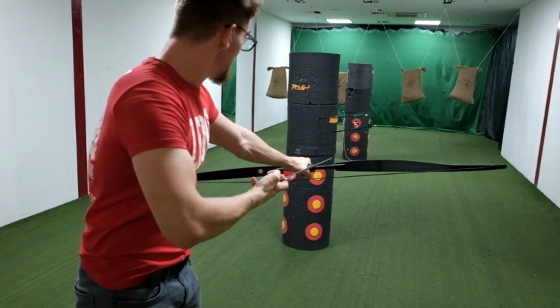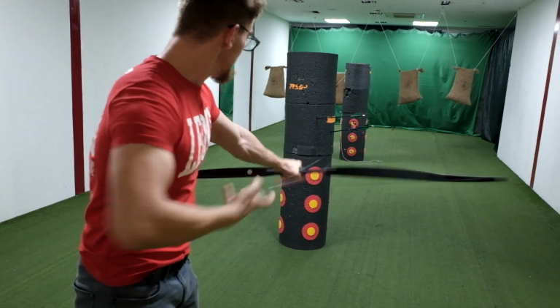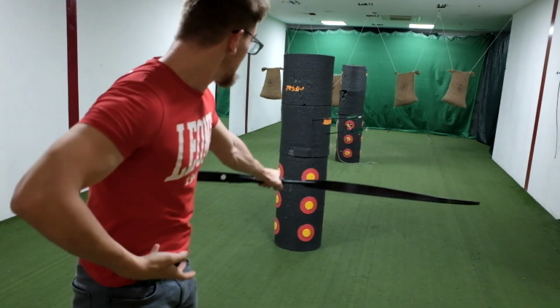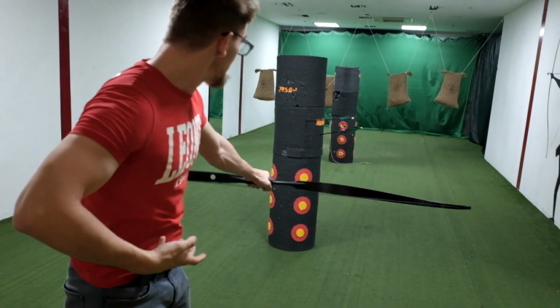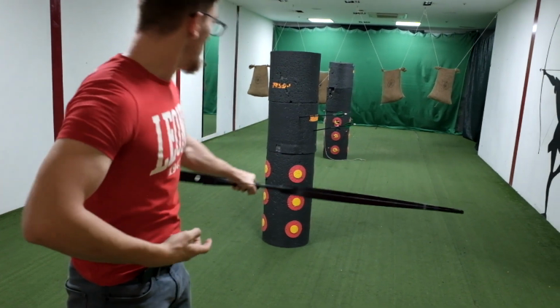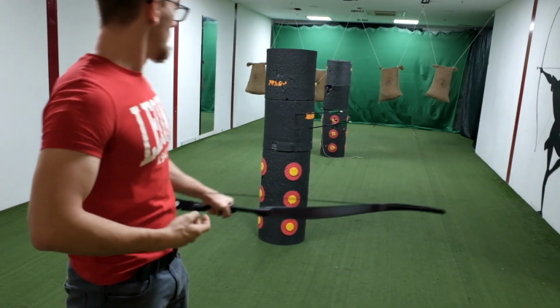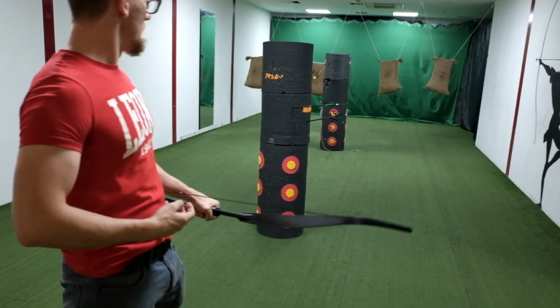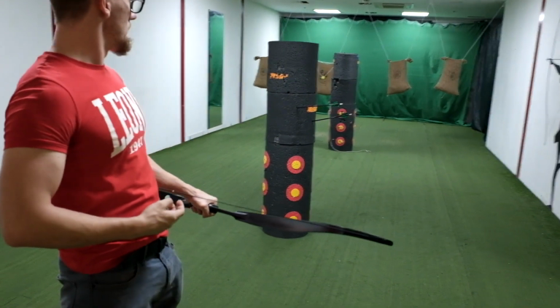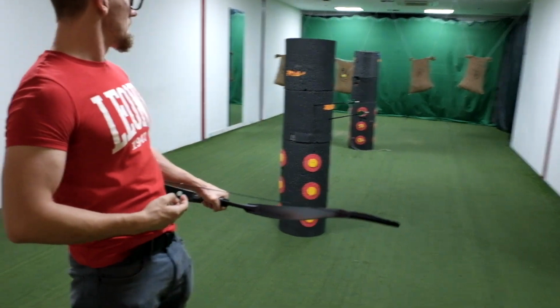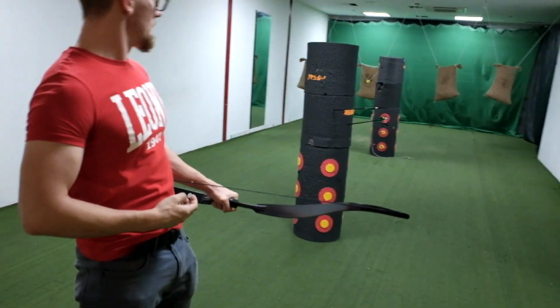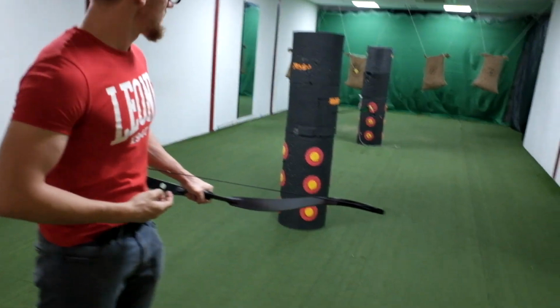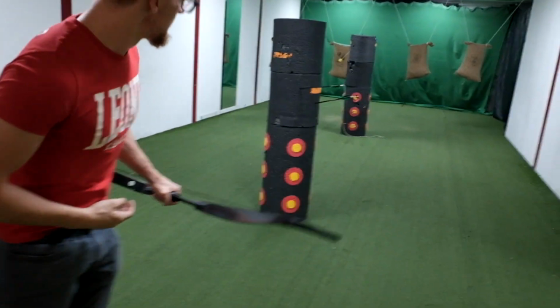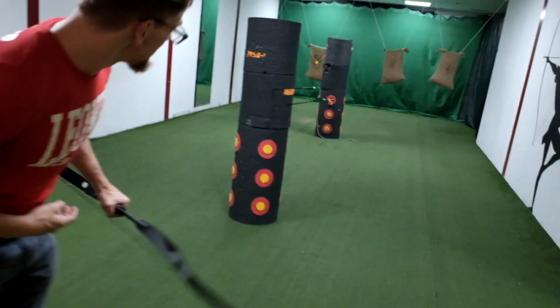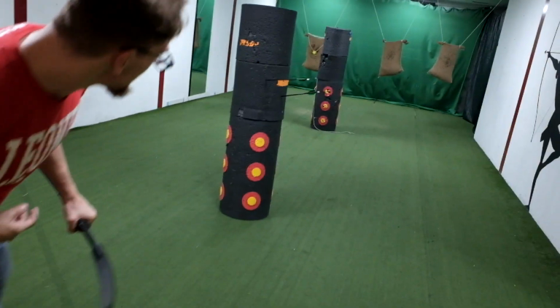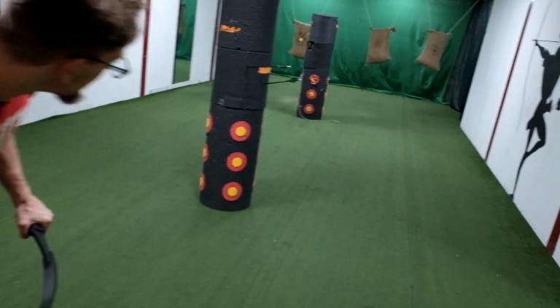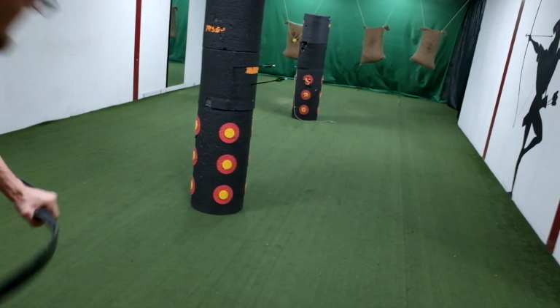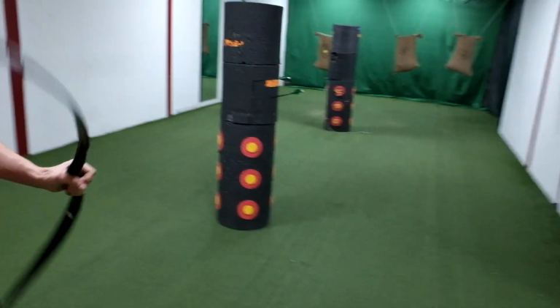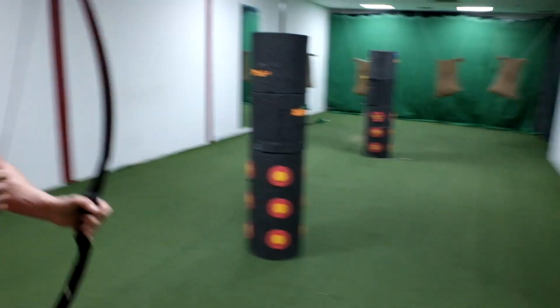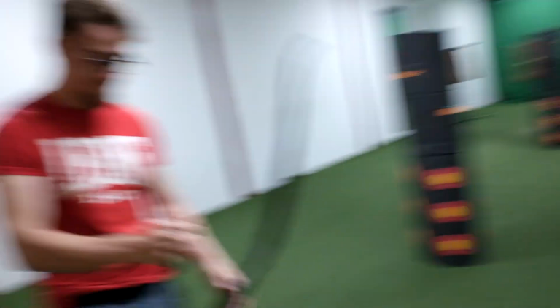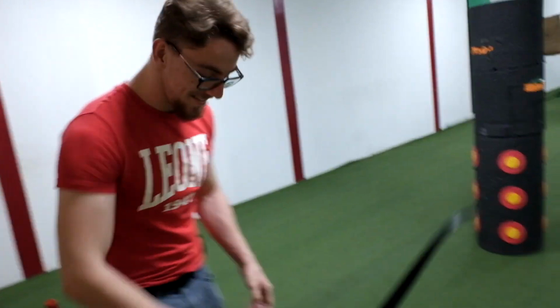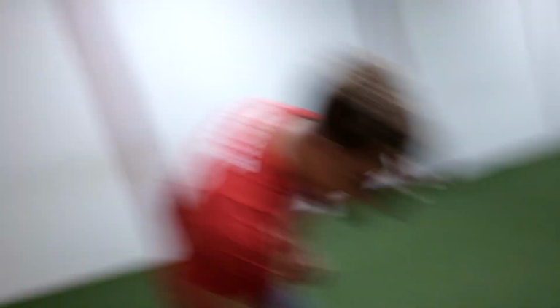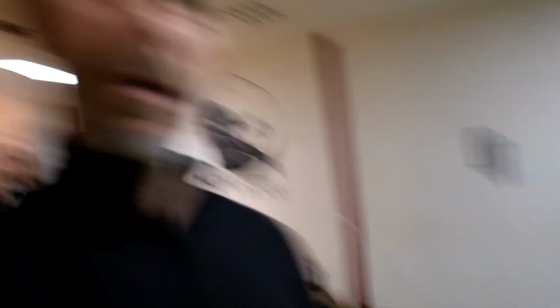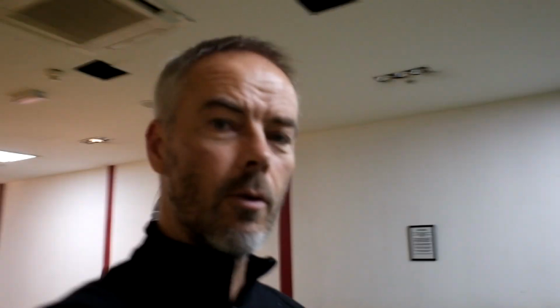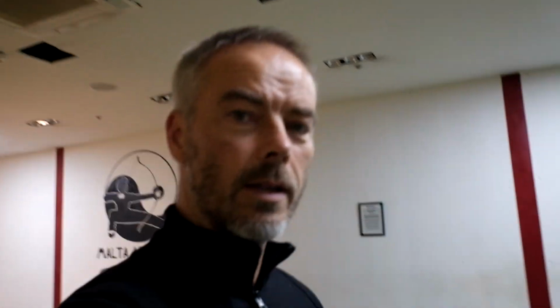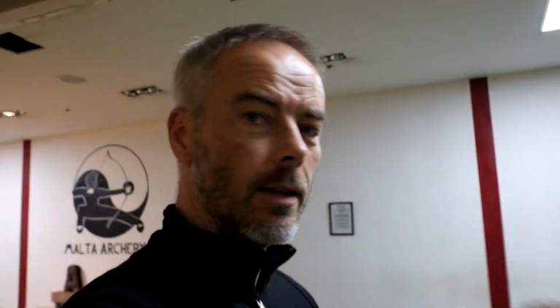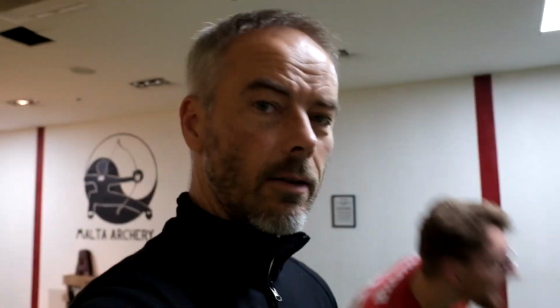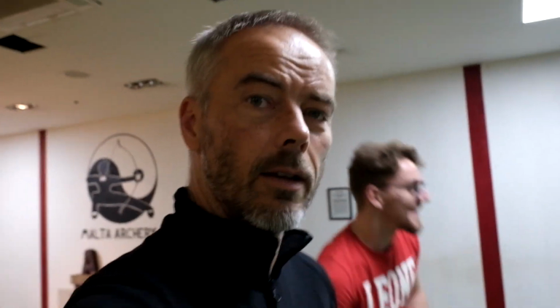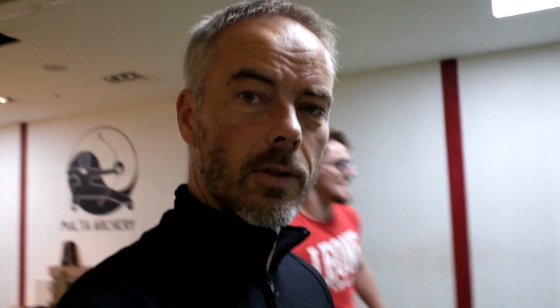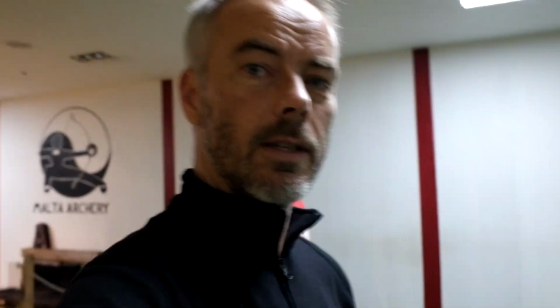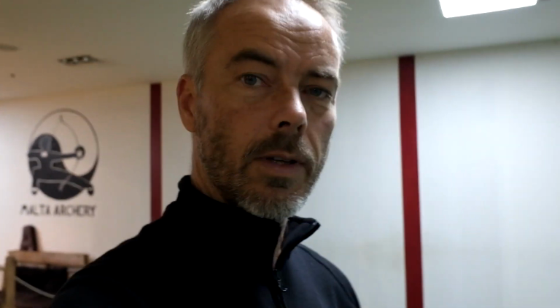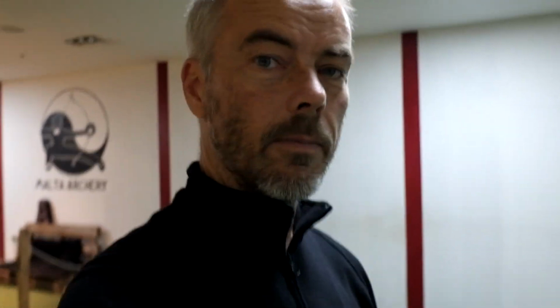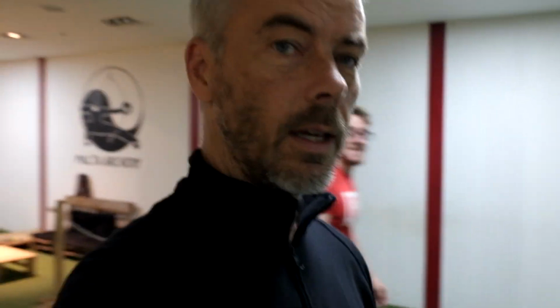It always depends: draw length, draw weight of the bow, length of the arrow, arrow tip, and arrow weight — then you can get used to it. It's easy peasy. Thanks.